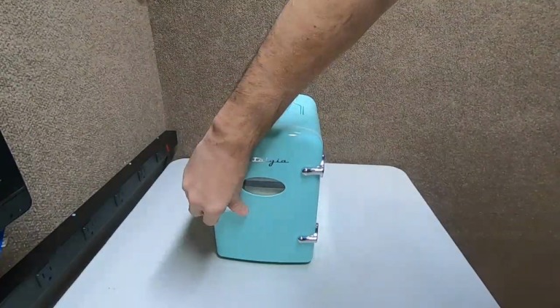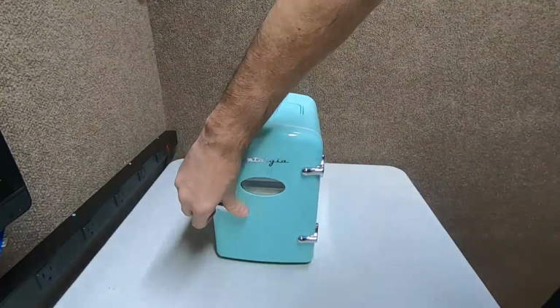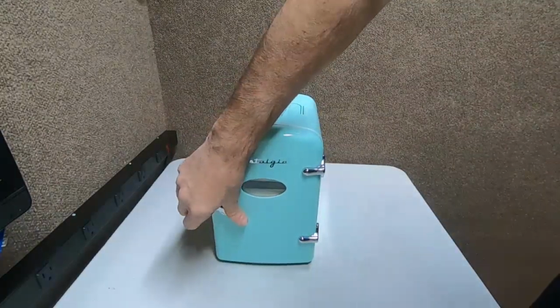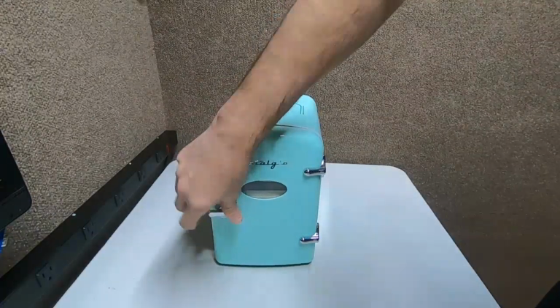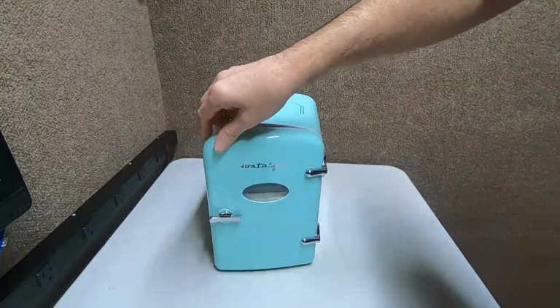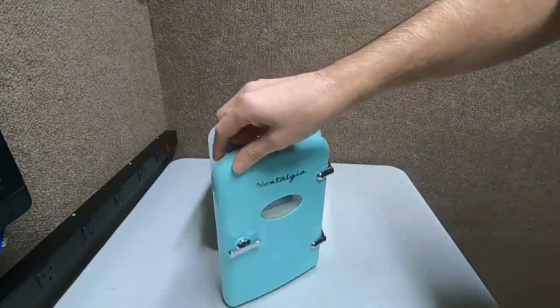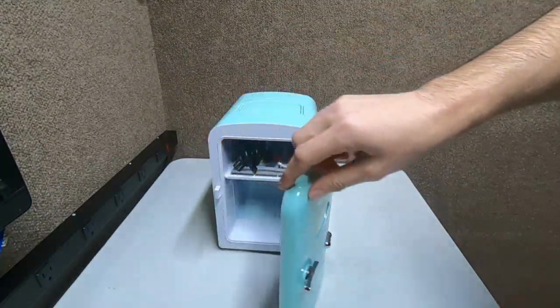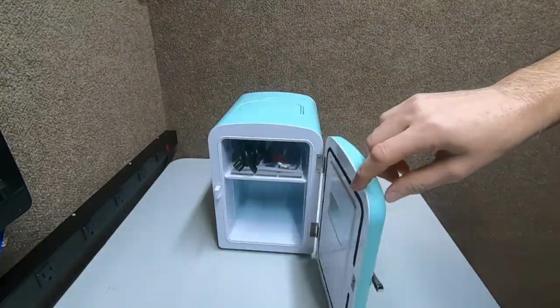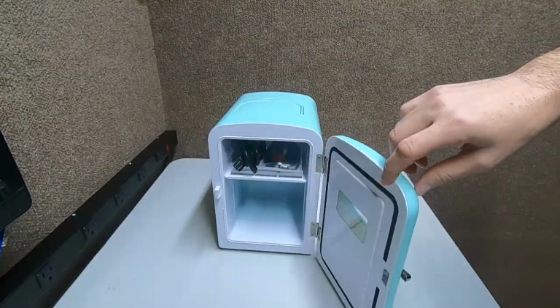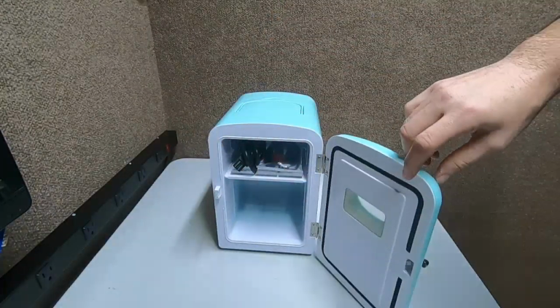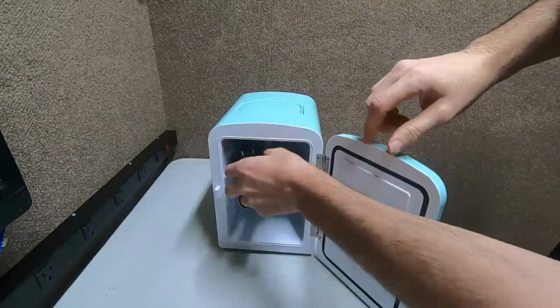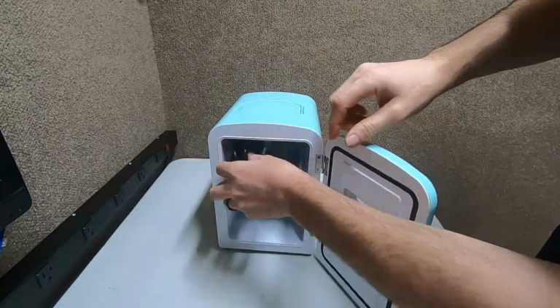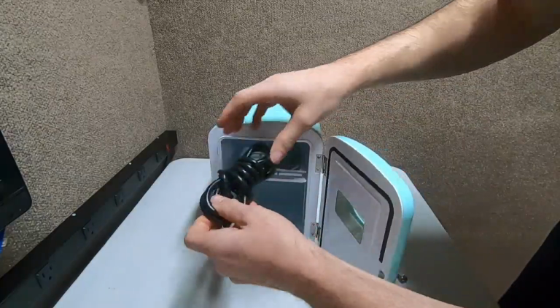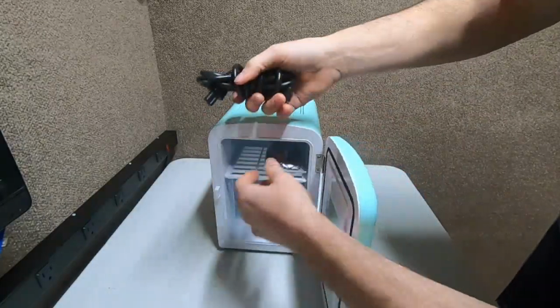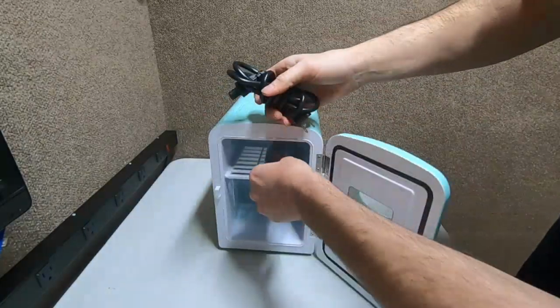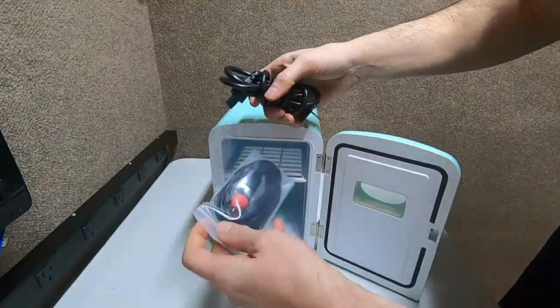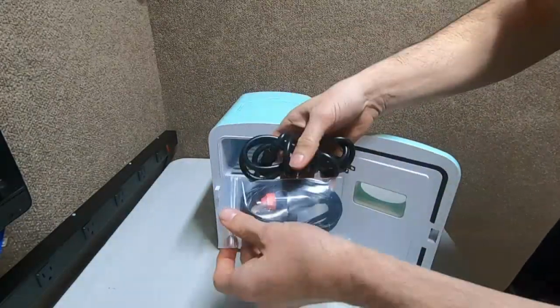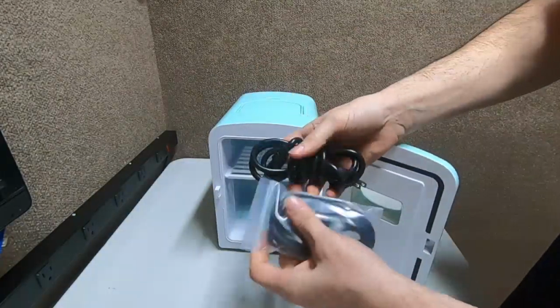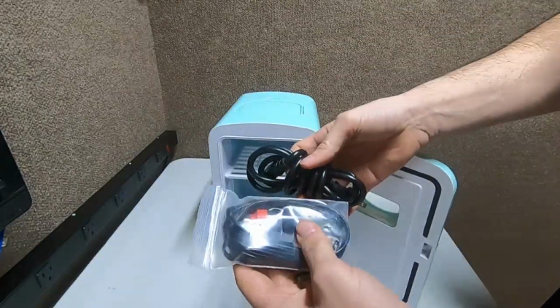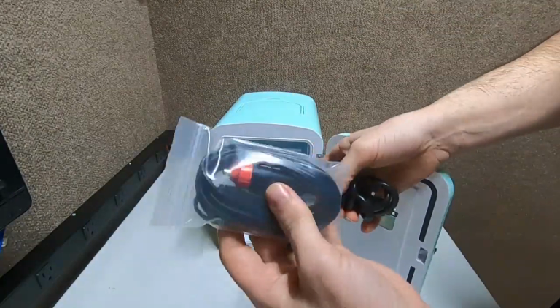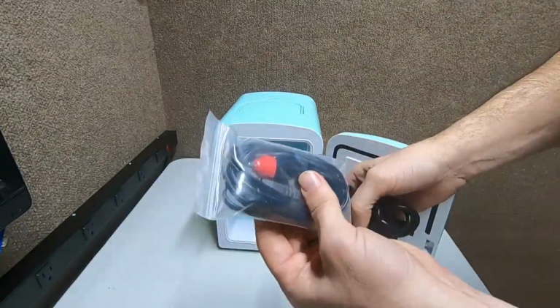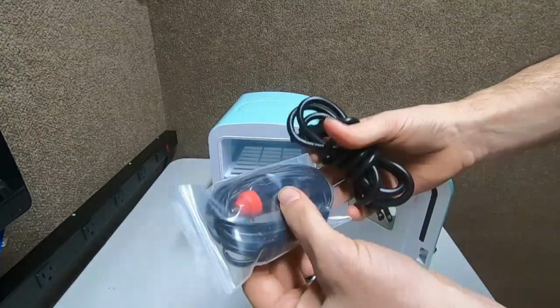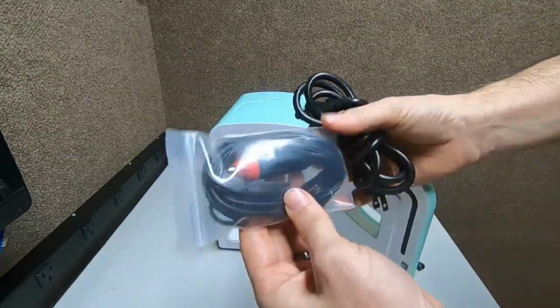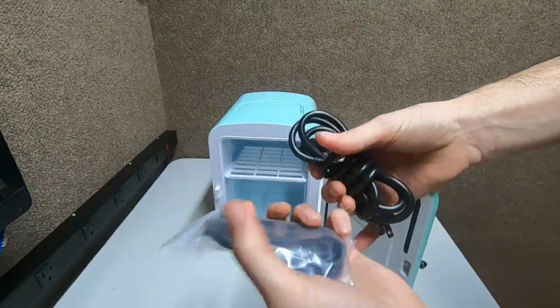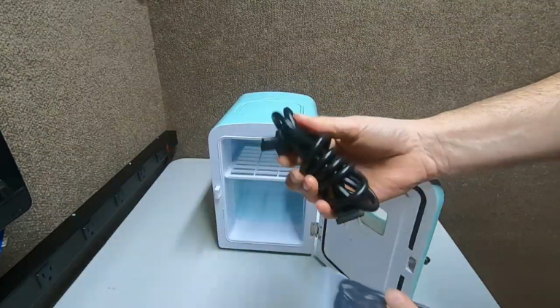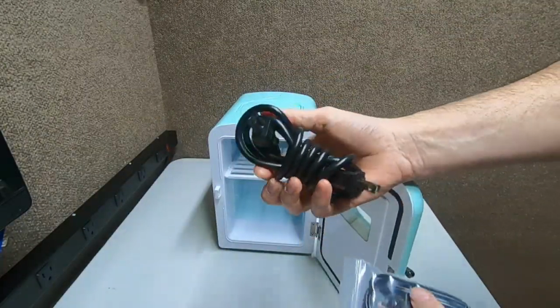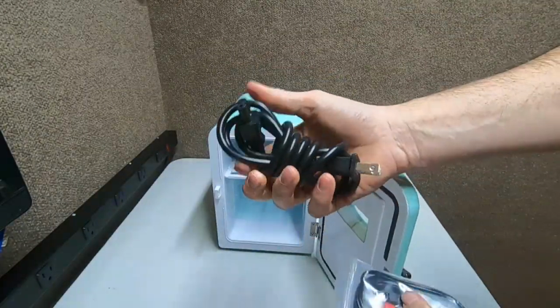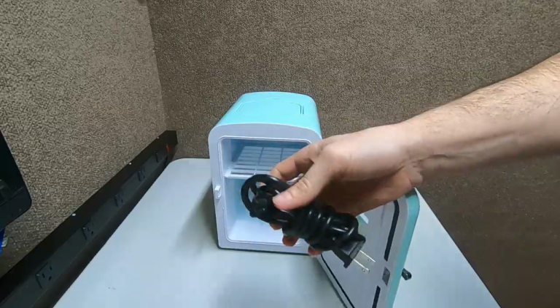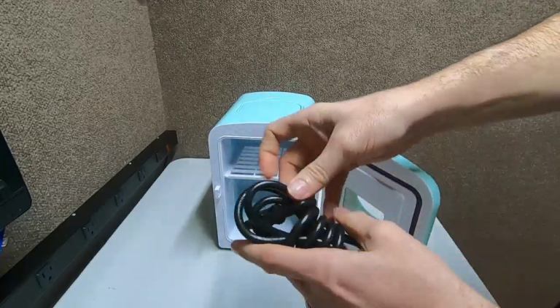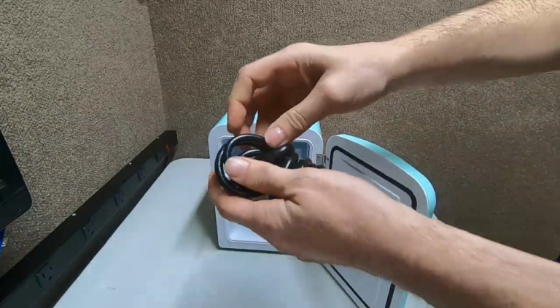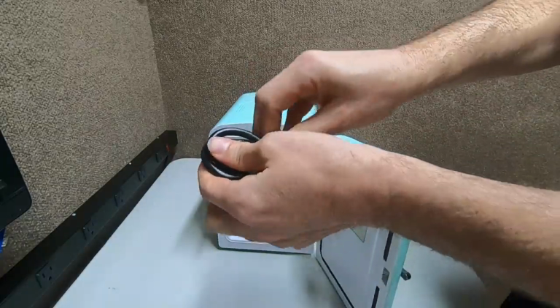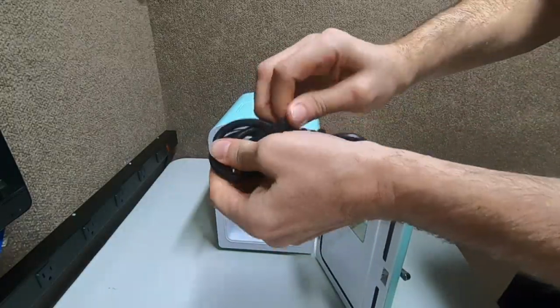Let's see what we get inside. We open up the 1950s here — look at that, we got a shelf and some cords. You've got your DC plug and your AC plug.